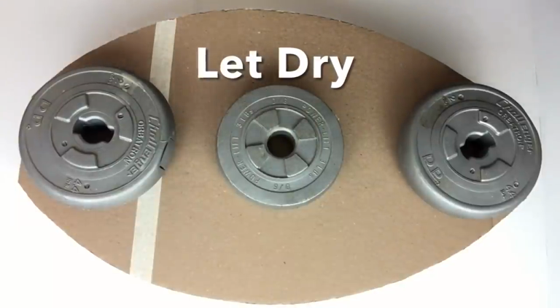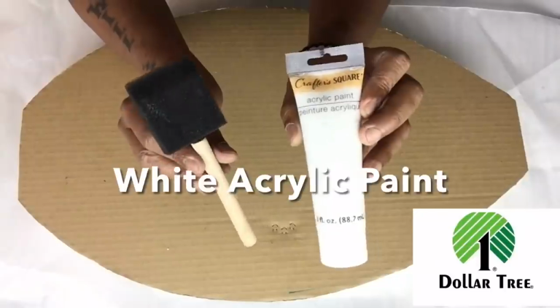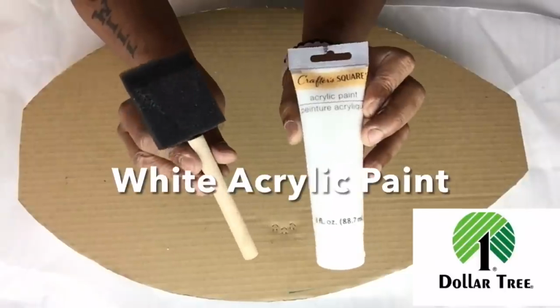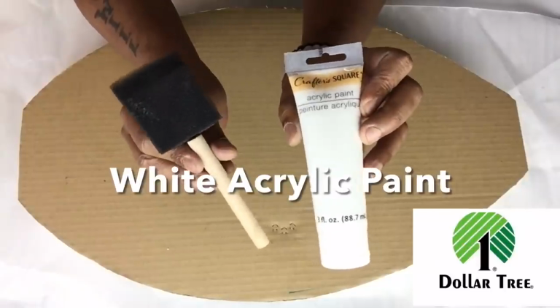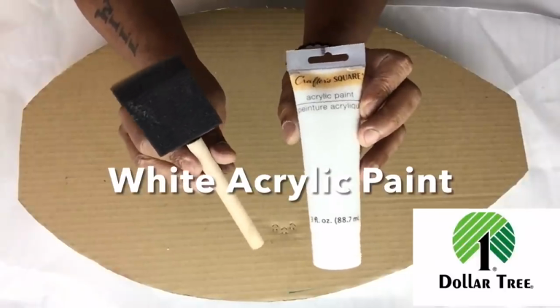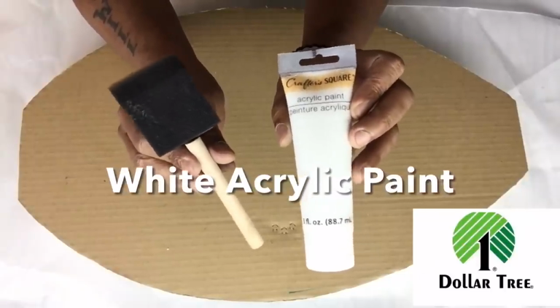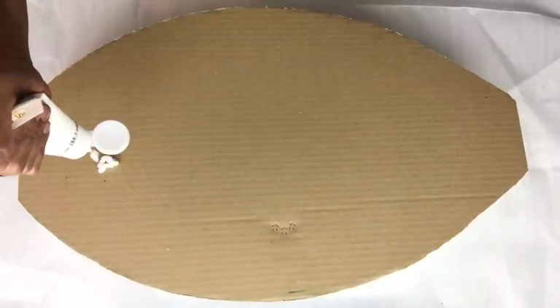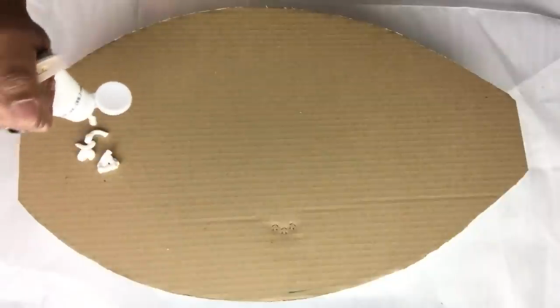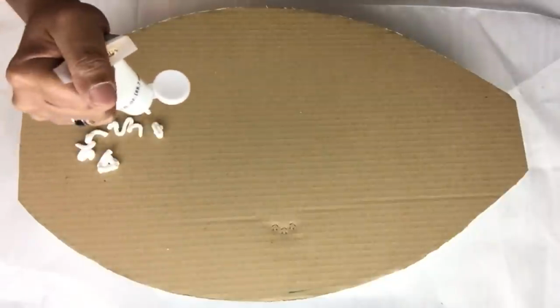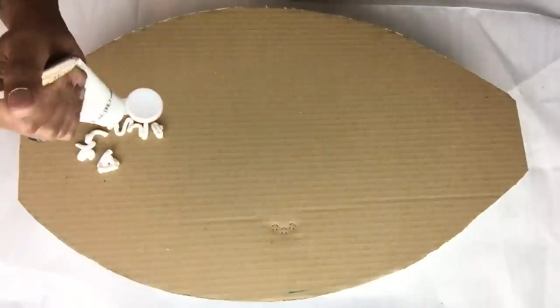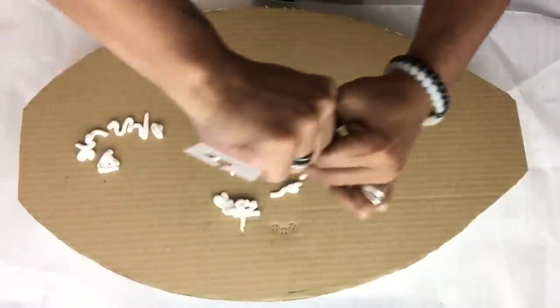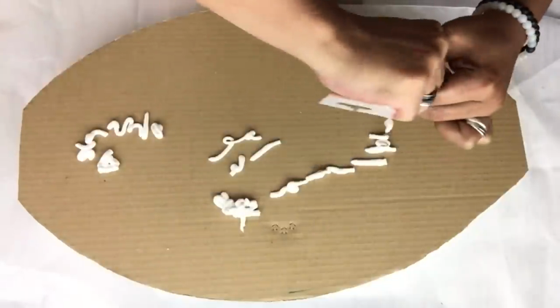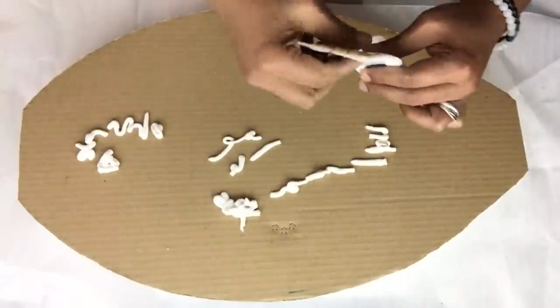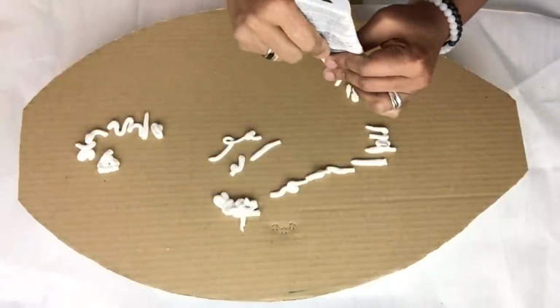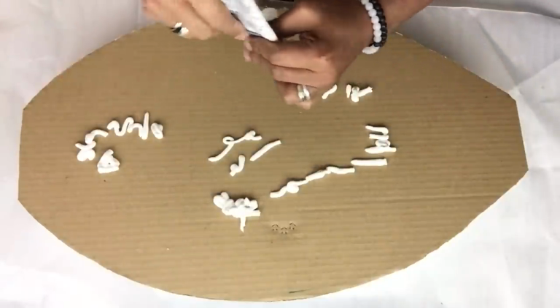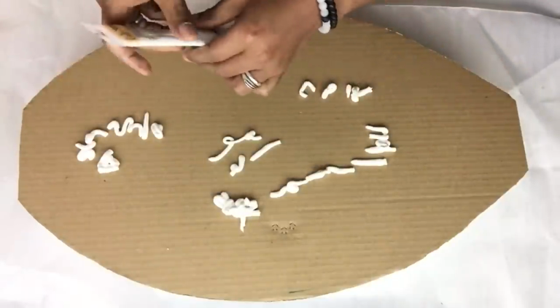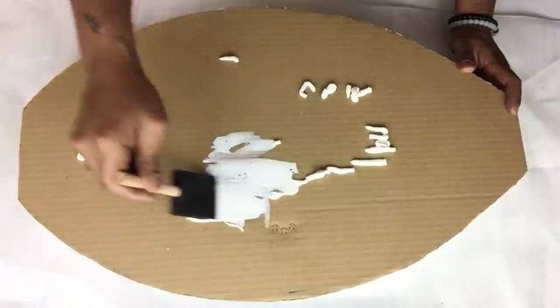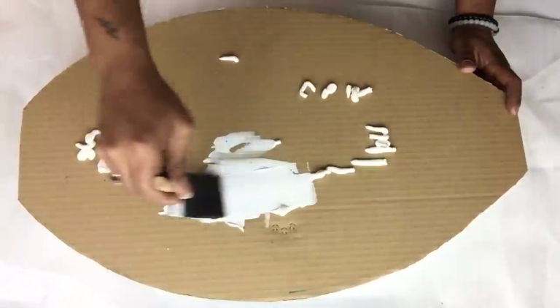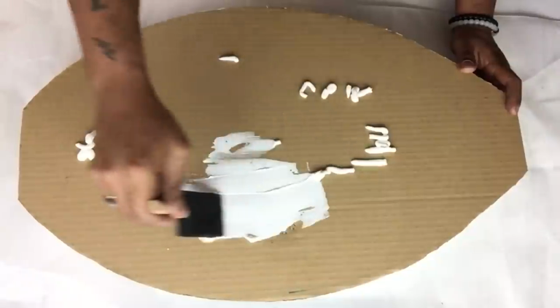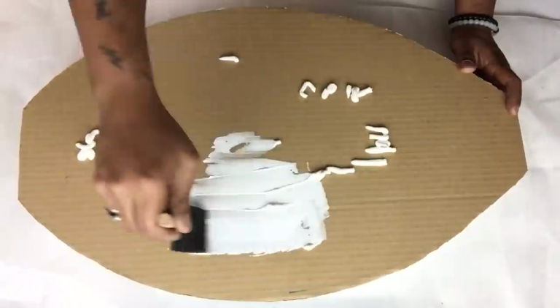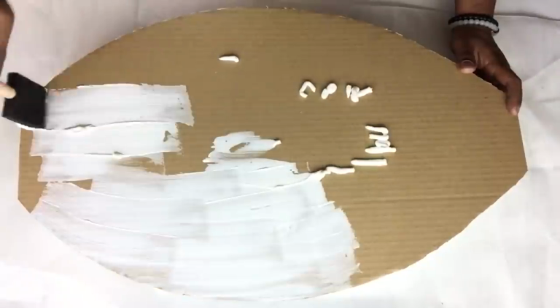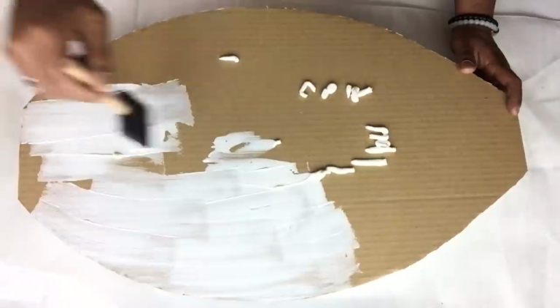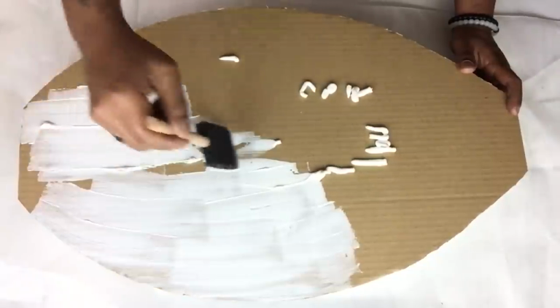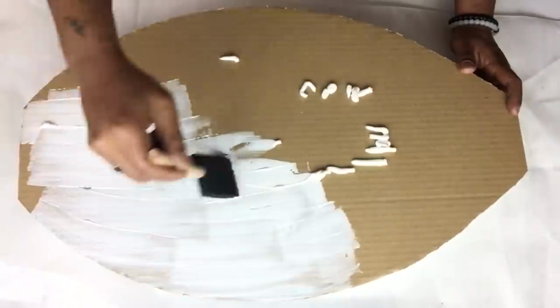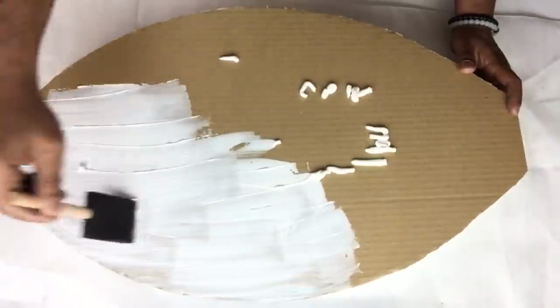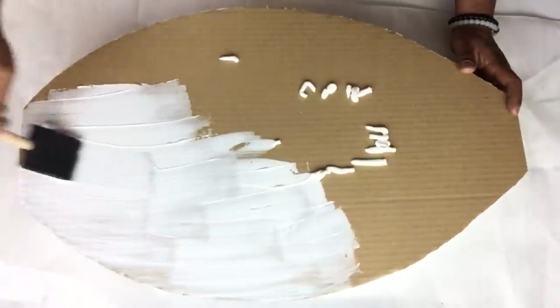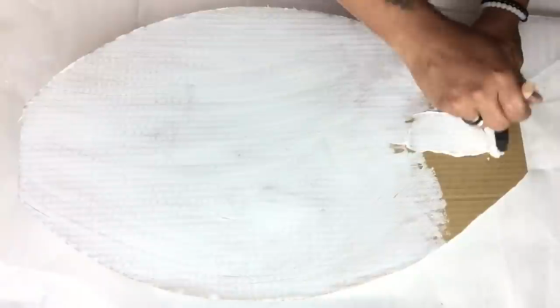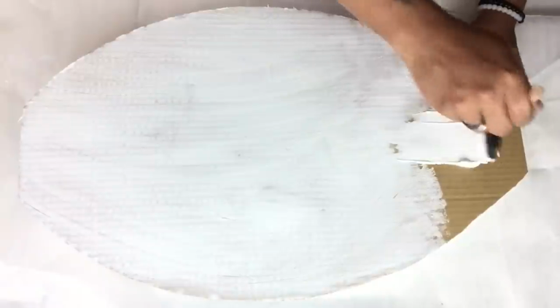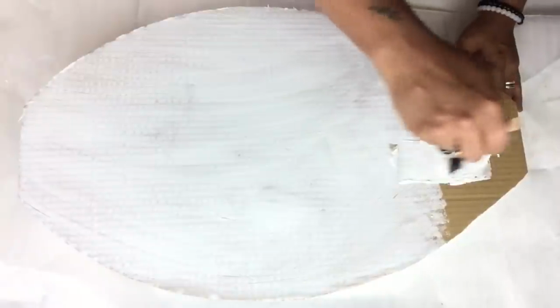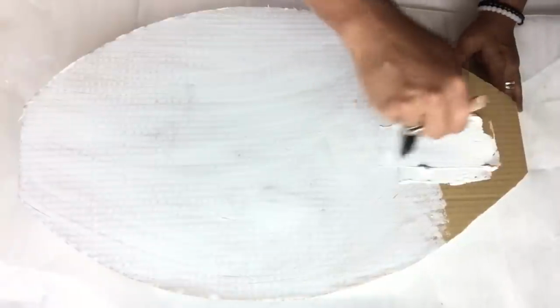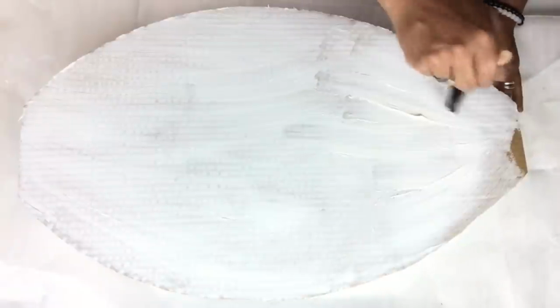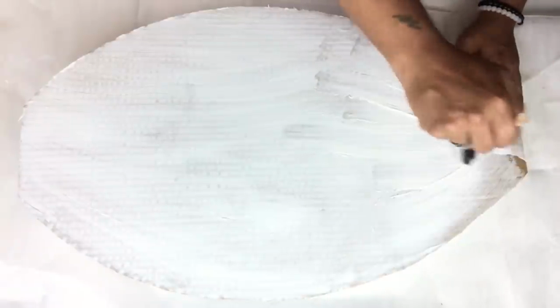Before I apply my metallic silver spray paint, I like to brush on two coats of white acrylic paint. However, this particular brand I do not recommend because it has too much oil for cardboard, and I feel like two coats was not enough.